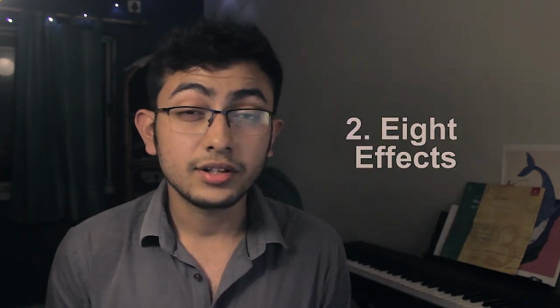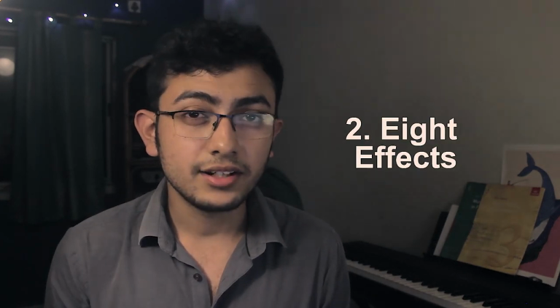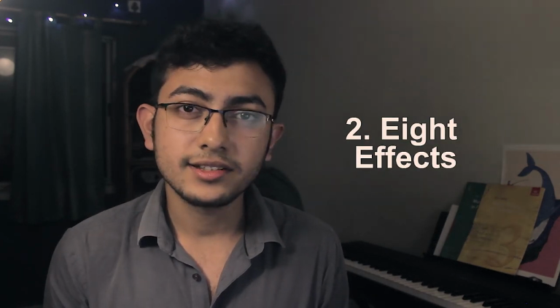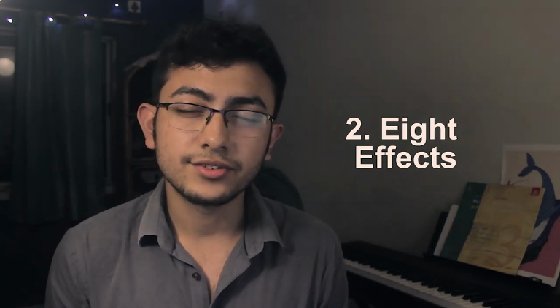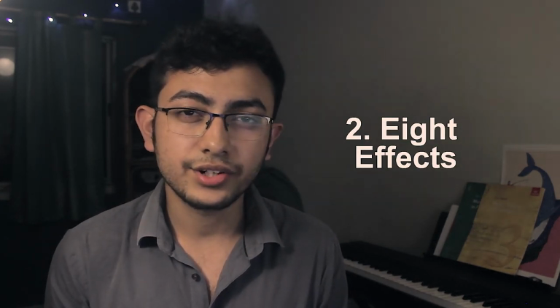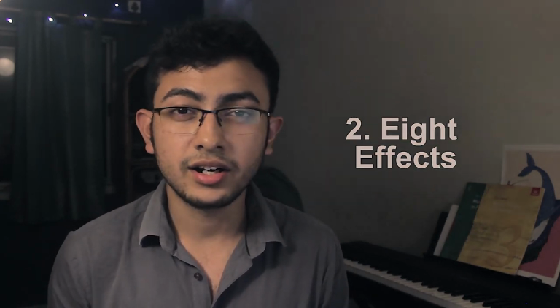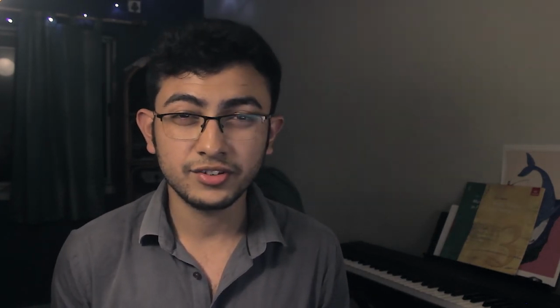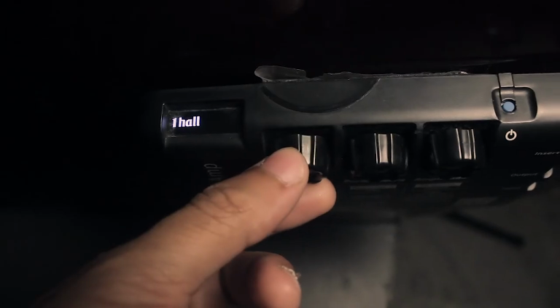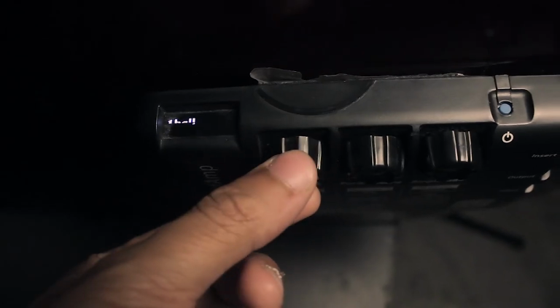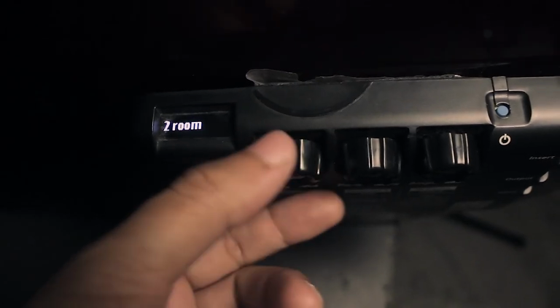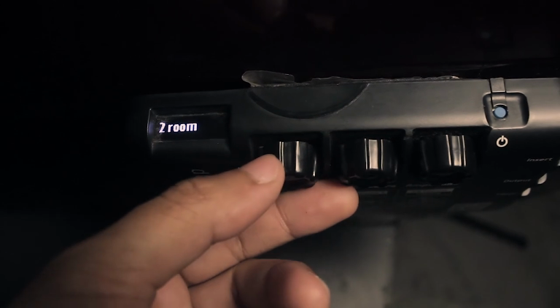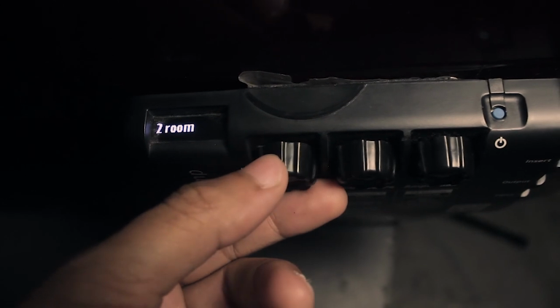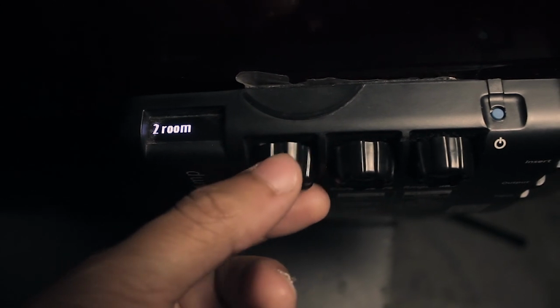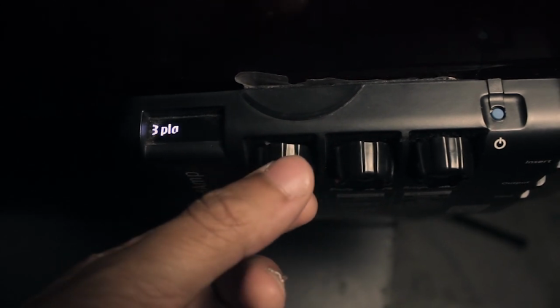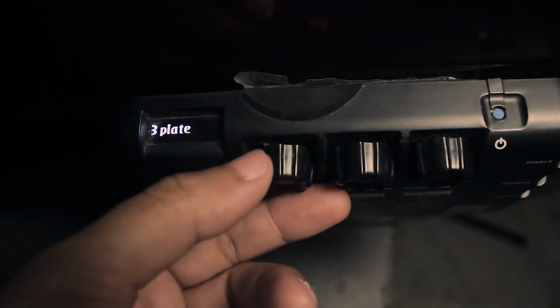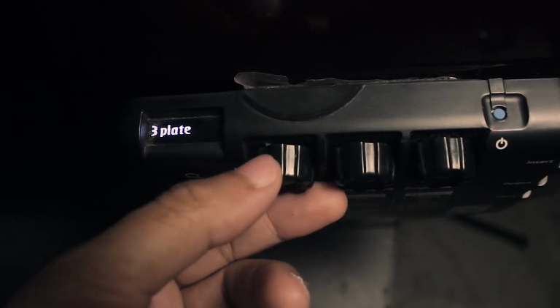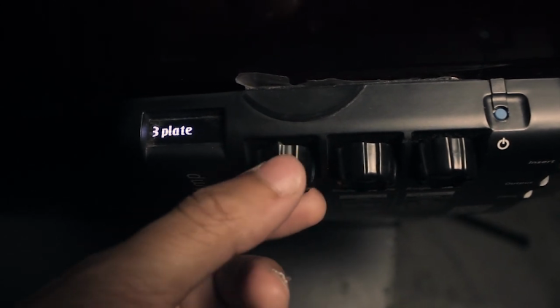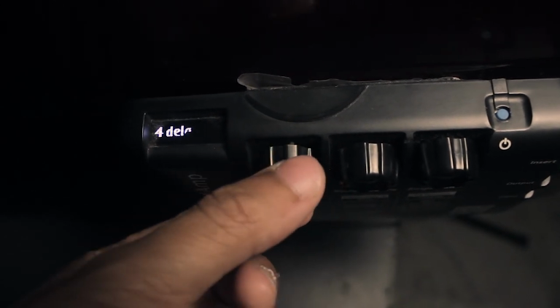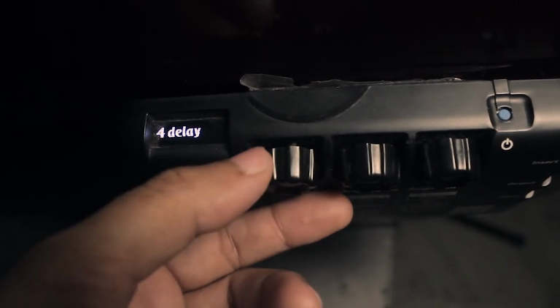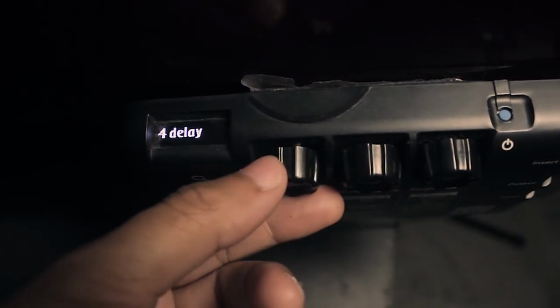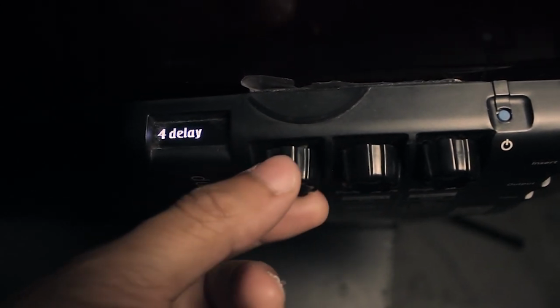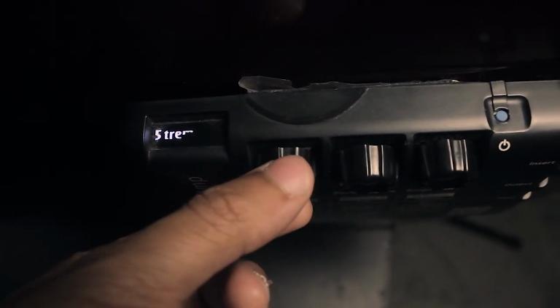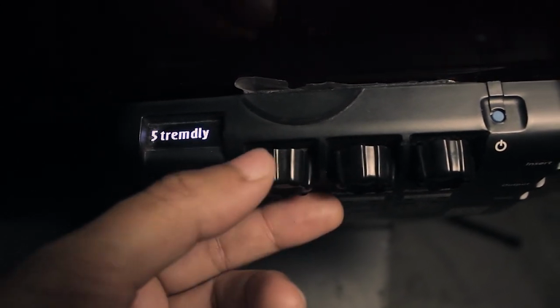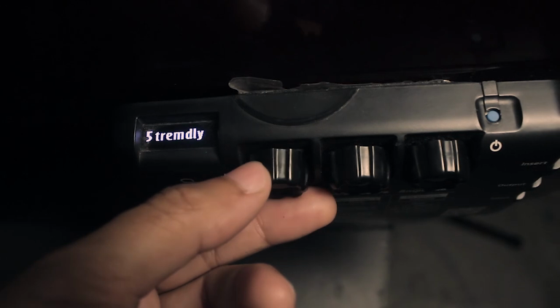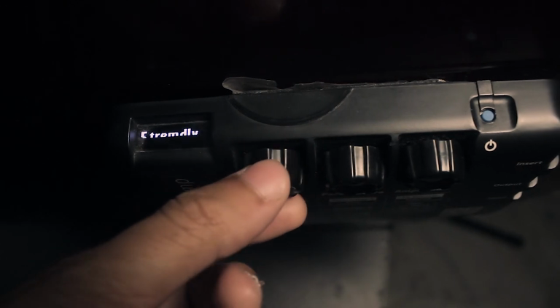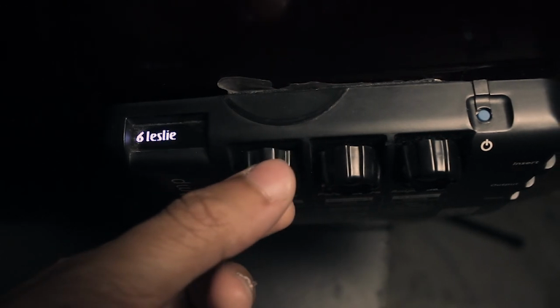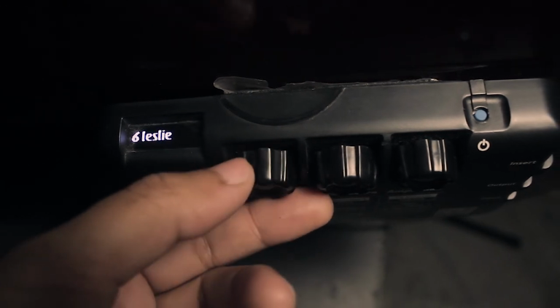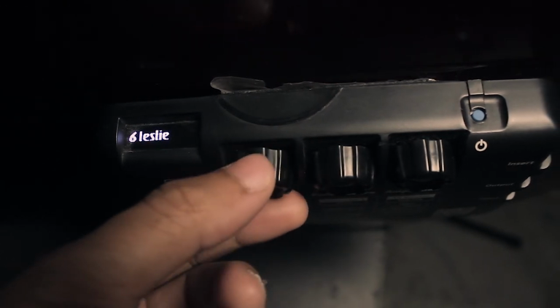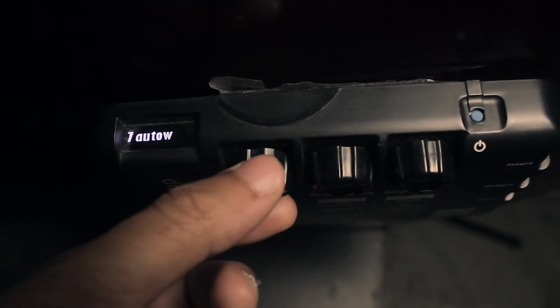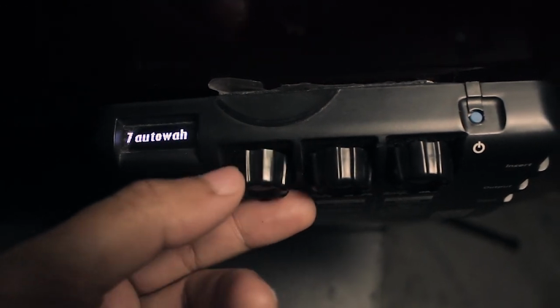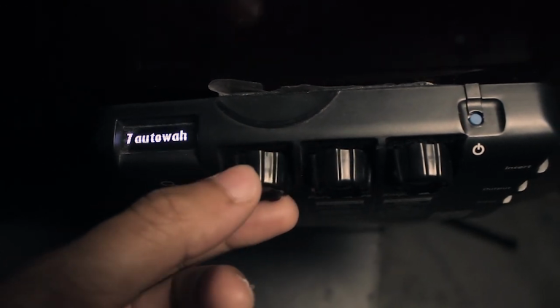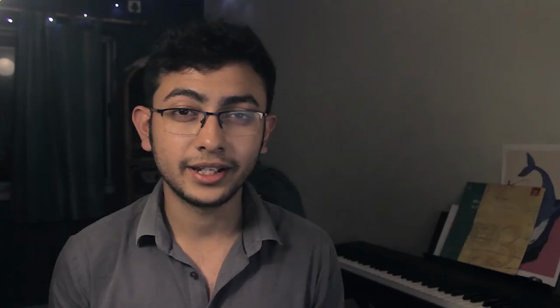It's got eight effects. The first three are reverb and the fourth one is a delay. It's also got a tremolo, an auto-wah, and an overdrive if you want to use it. Realistically, I mostly stick to the reverb and the delay for my playing.